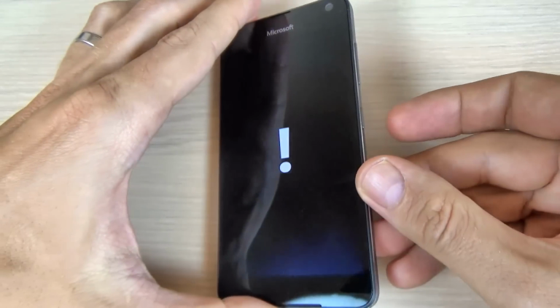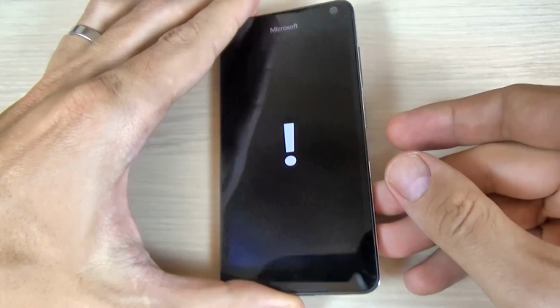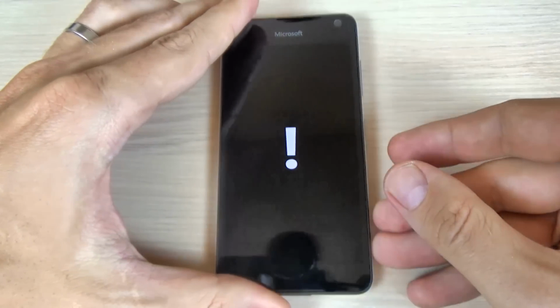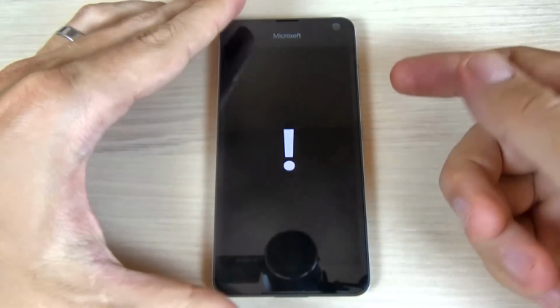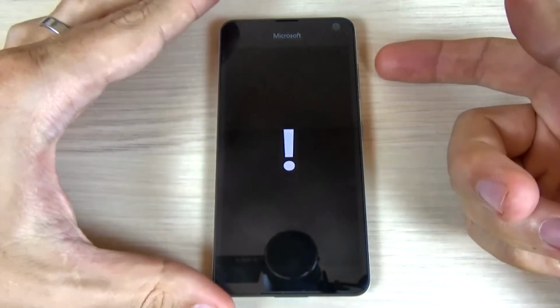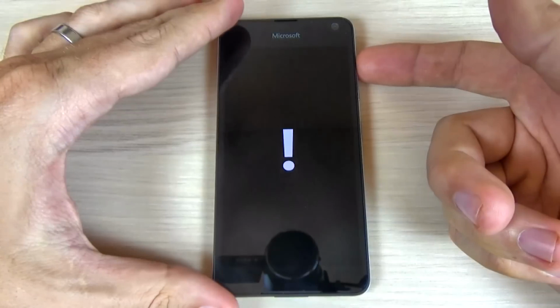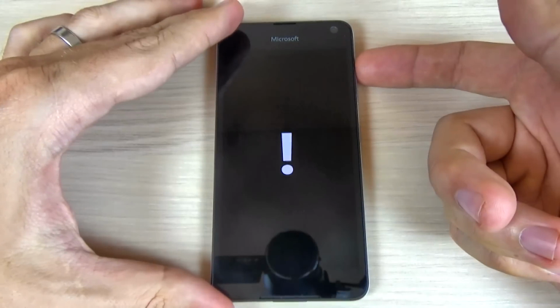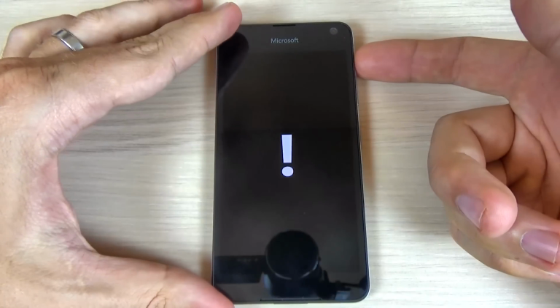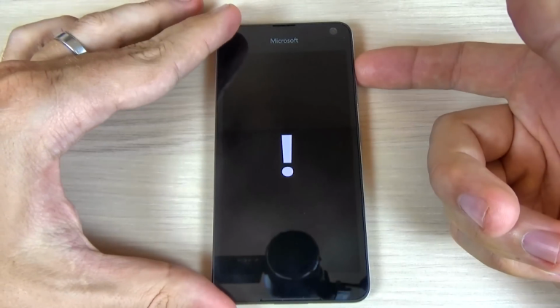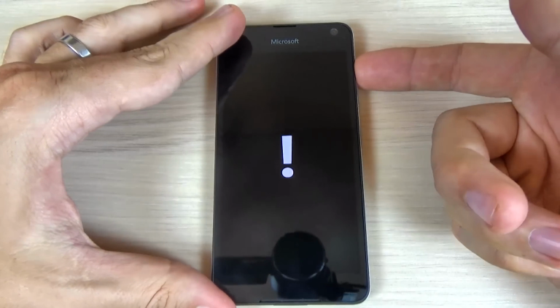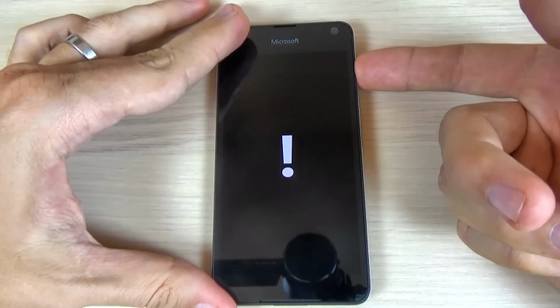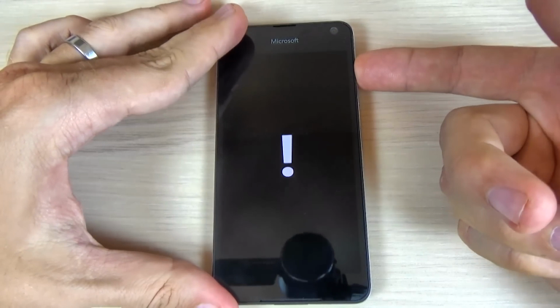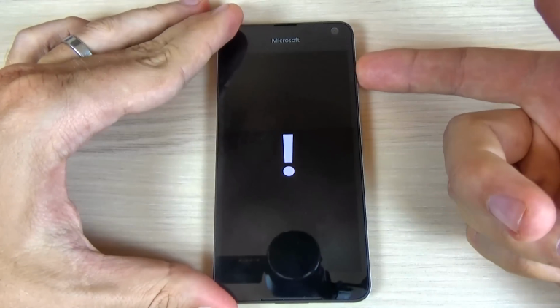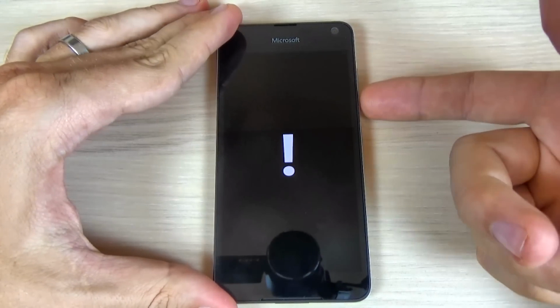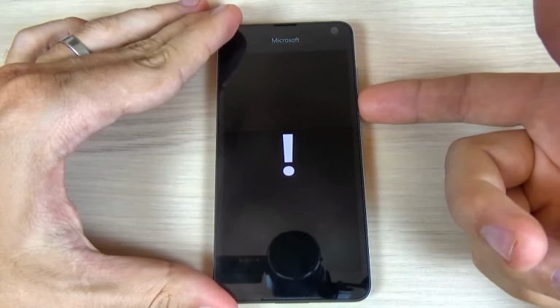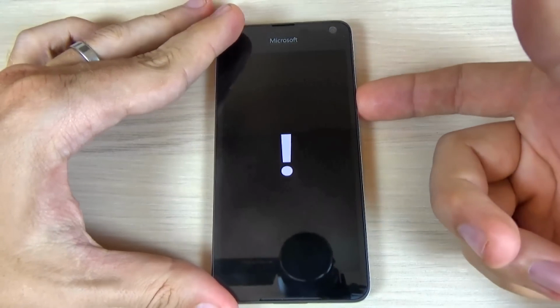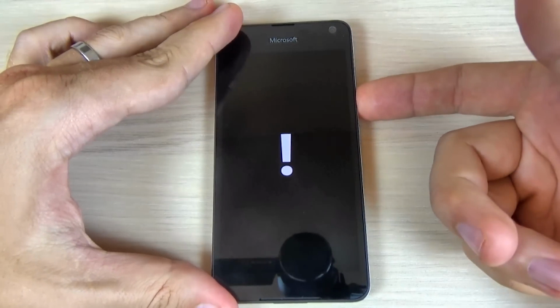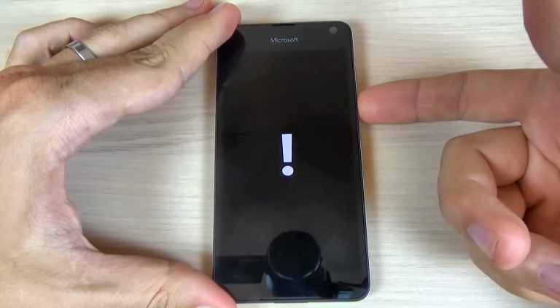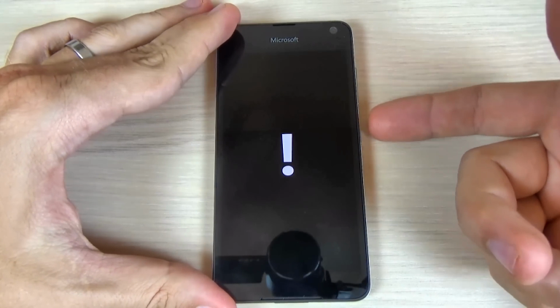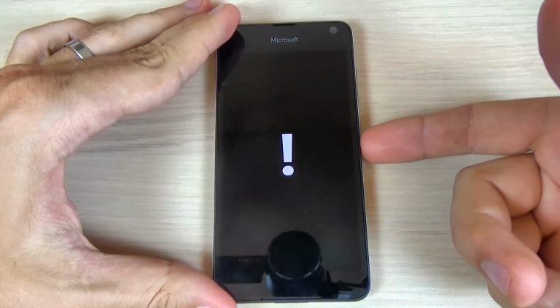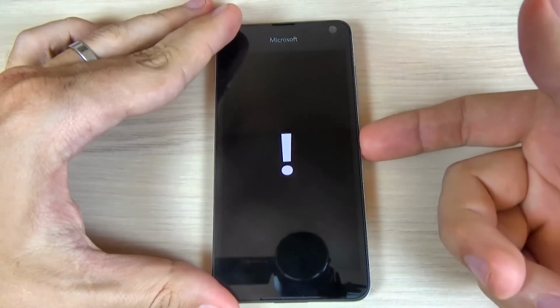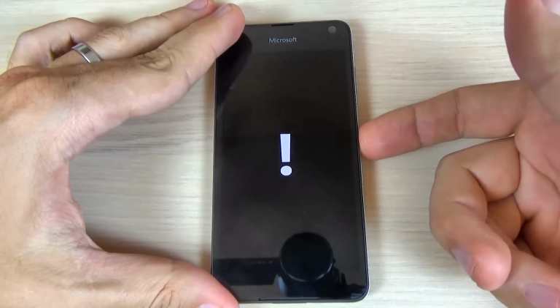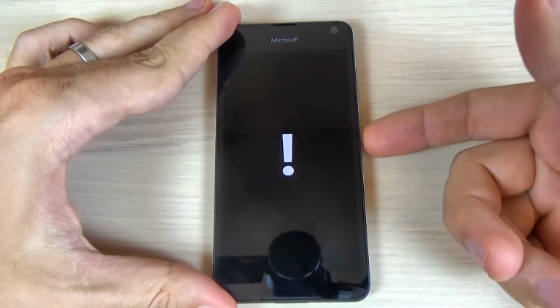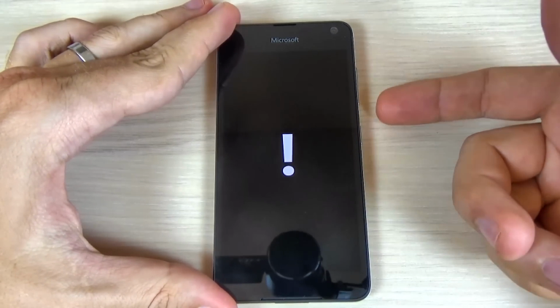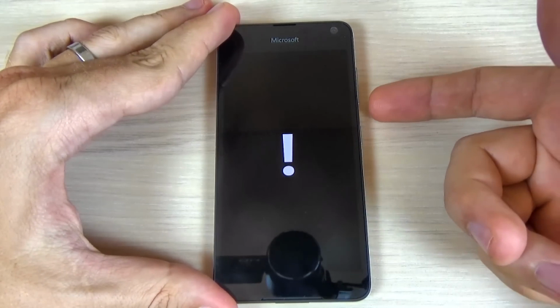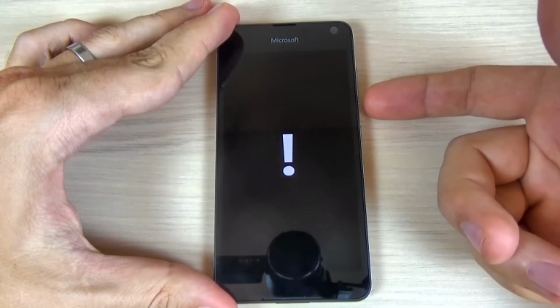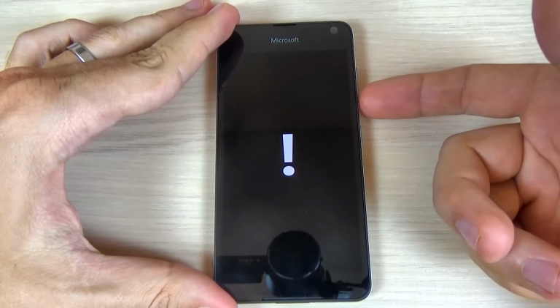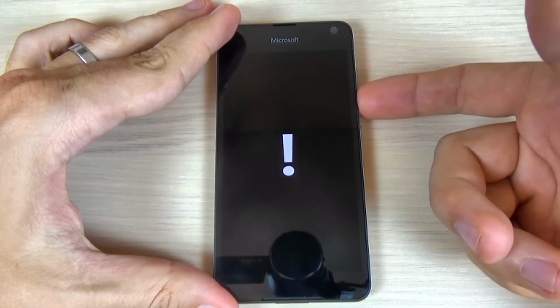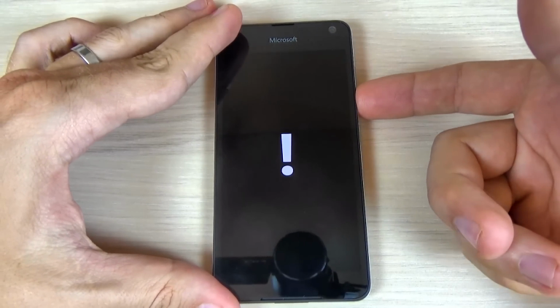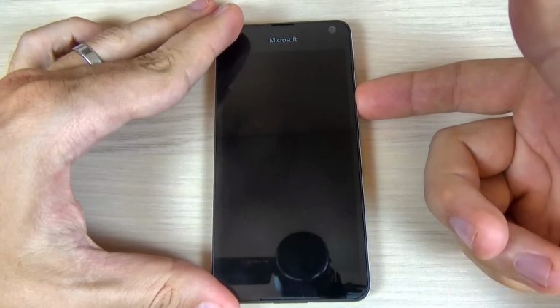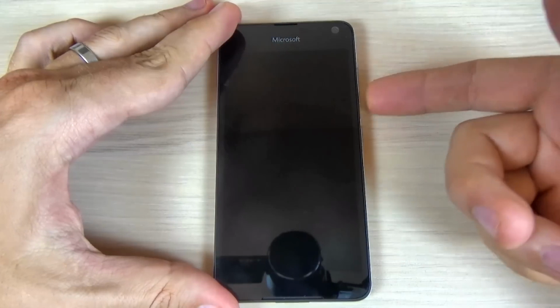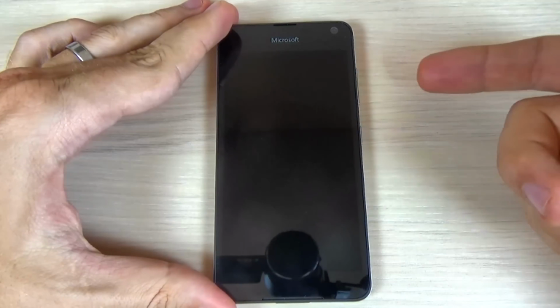Let's do it. Volume up, volume down, power key, and now volume down.